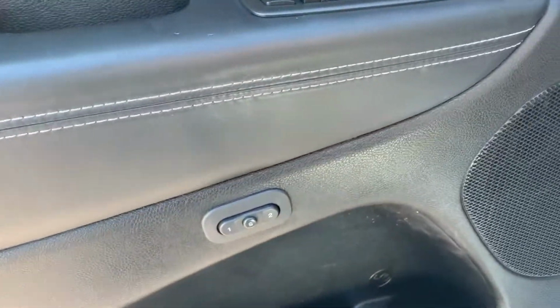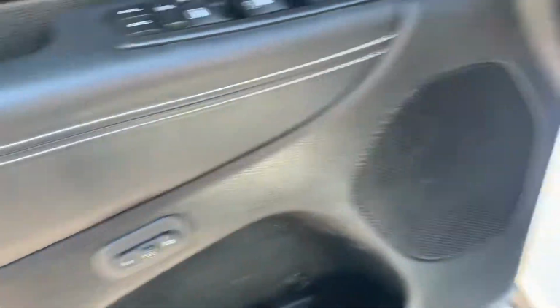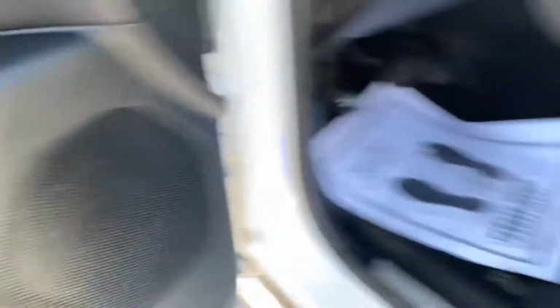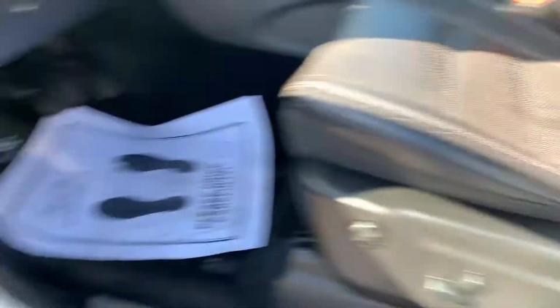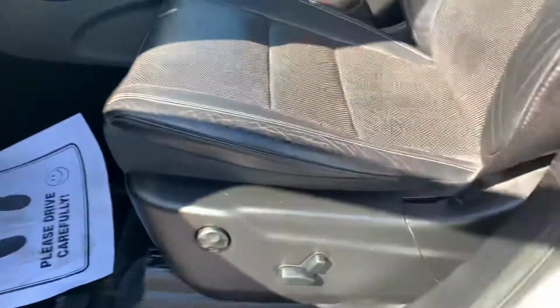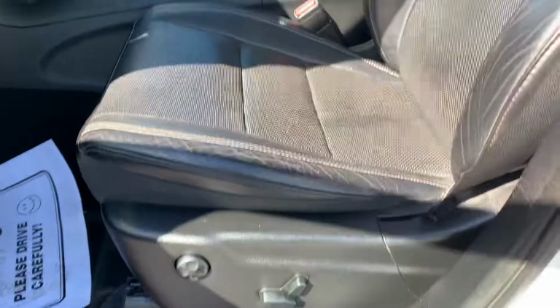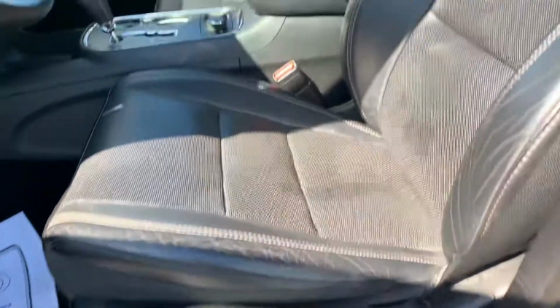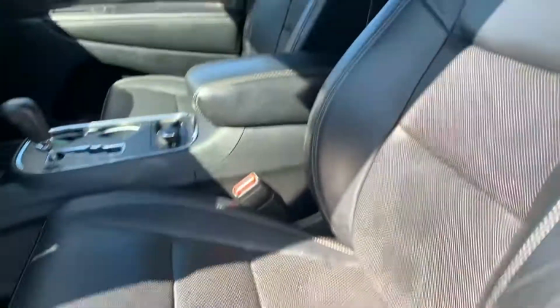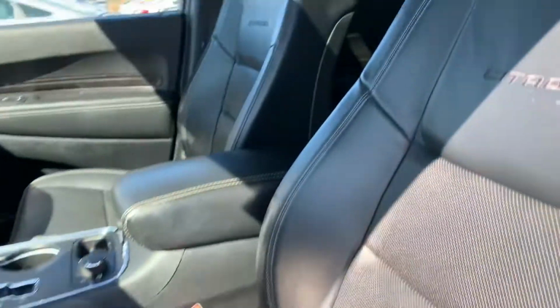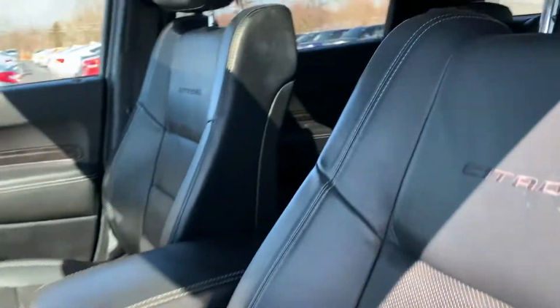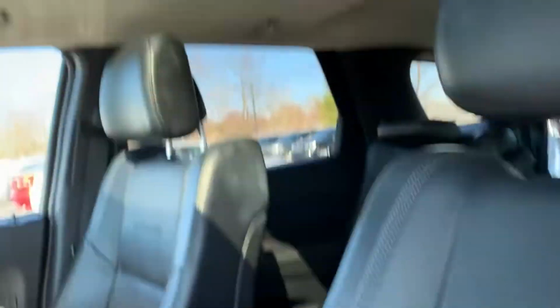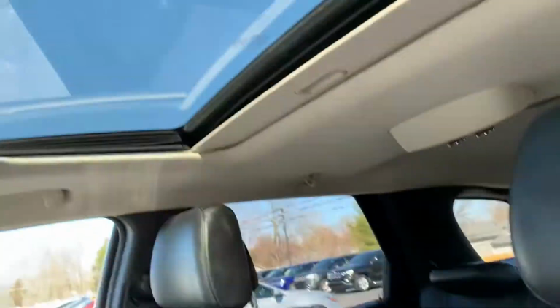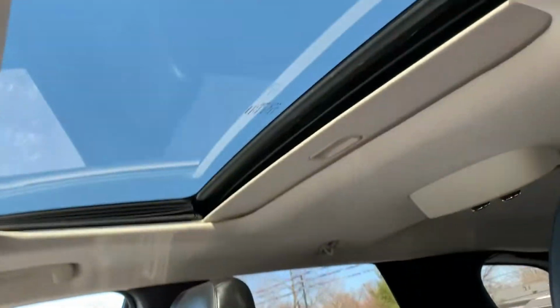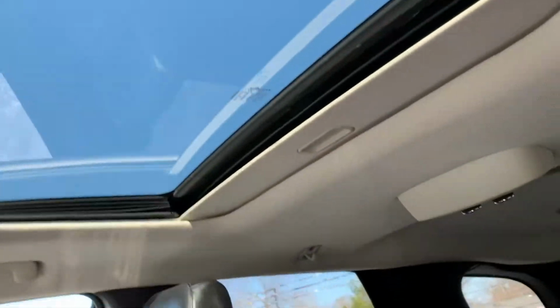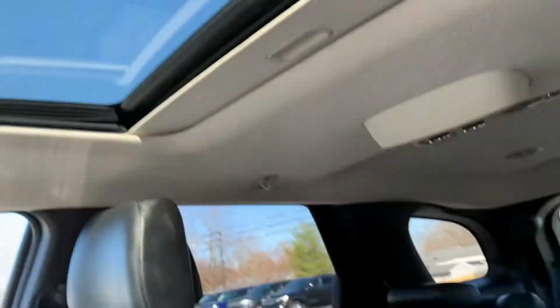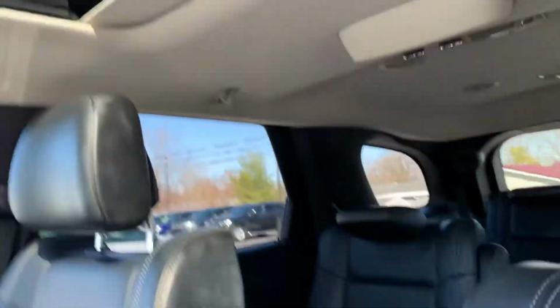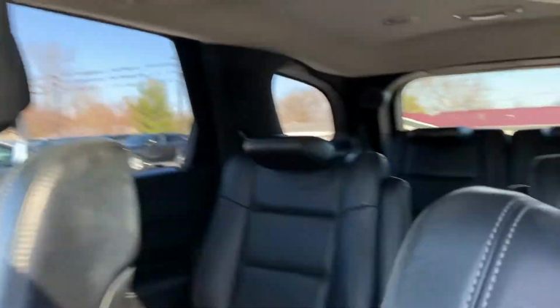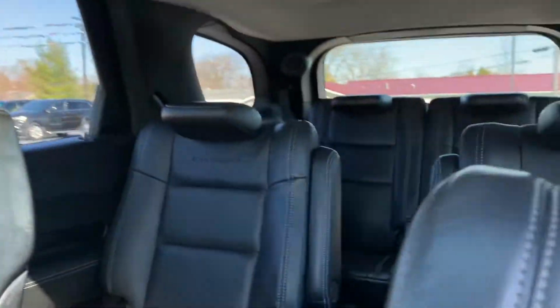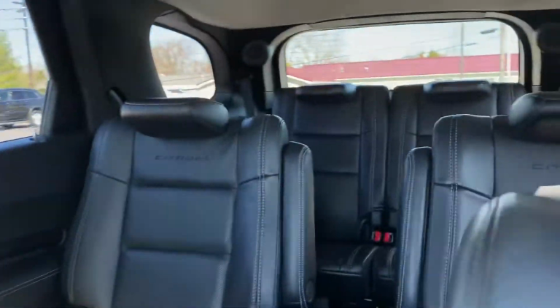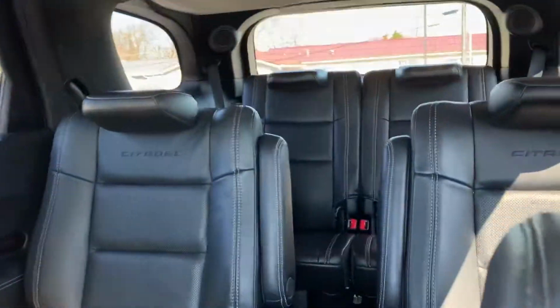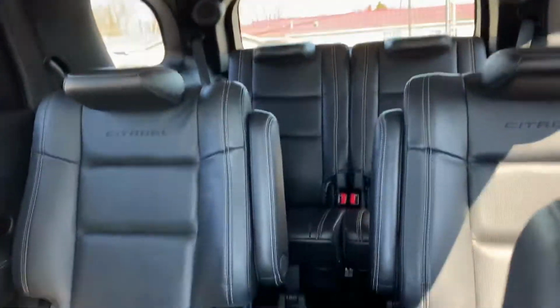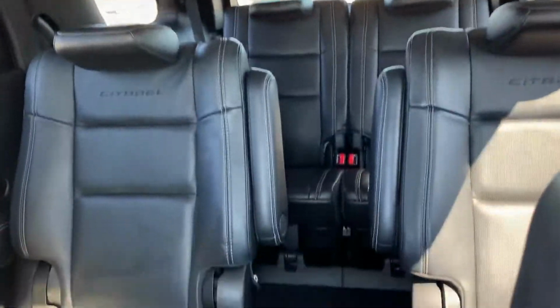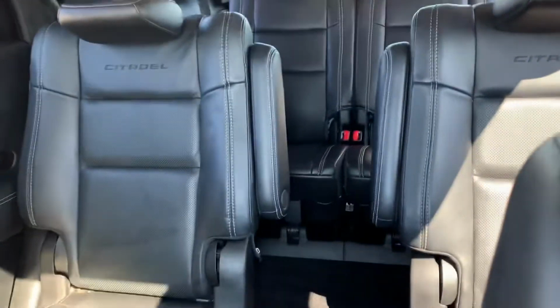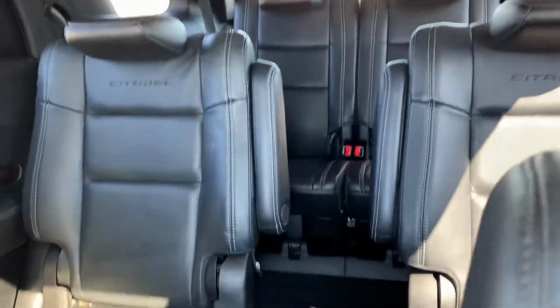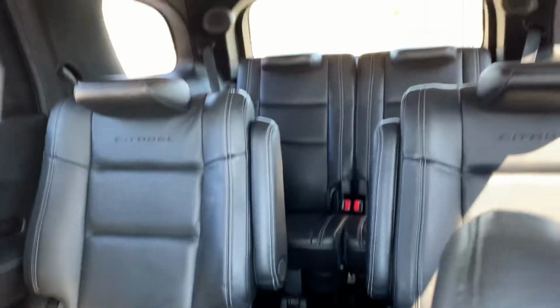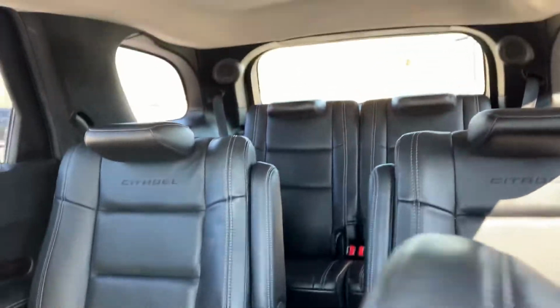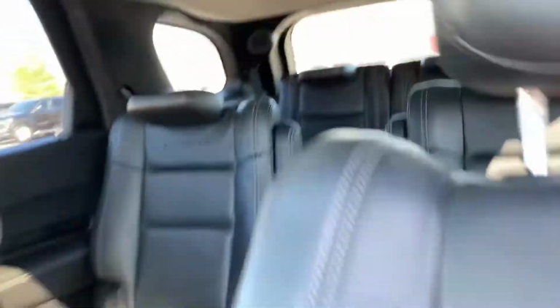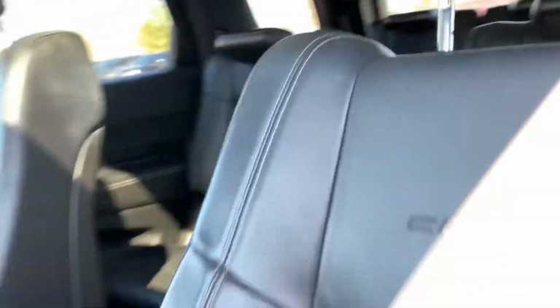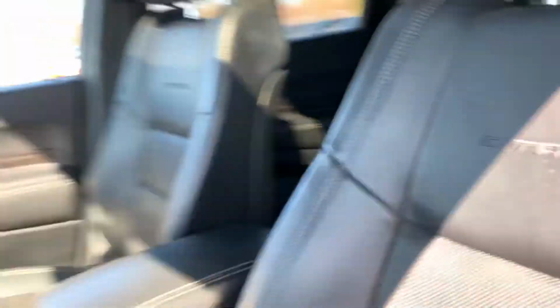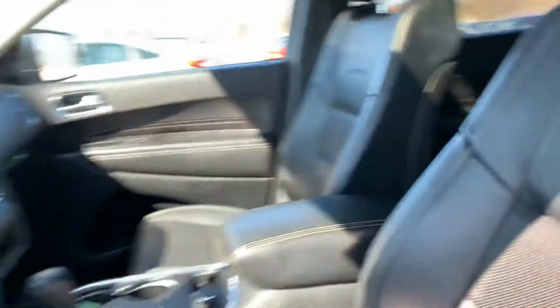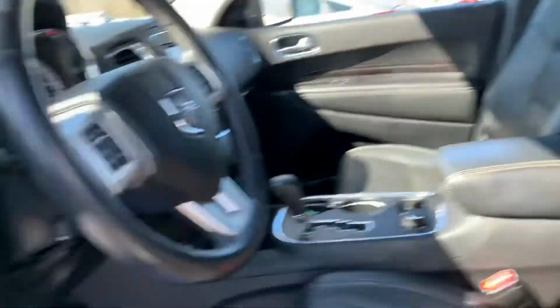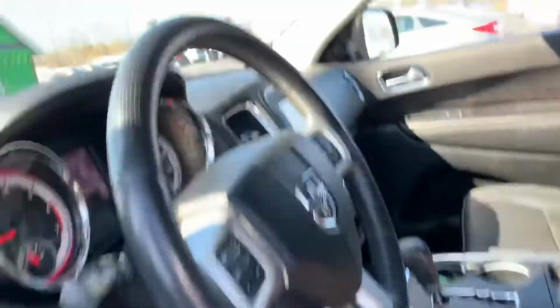Memory seats. Power leather interior. This one has a sunroof. It is three rows with the captain's chairs. This thing is super clean.